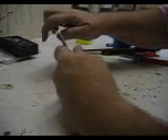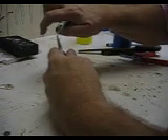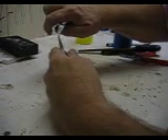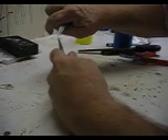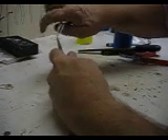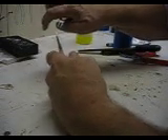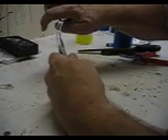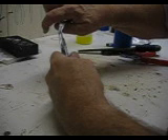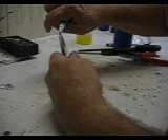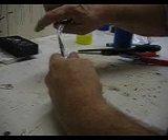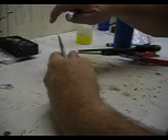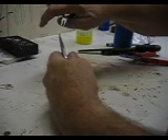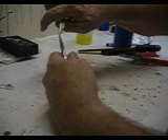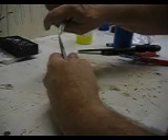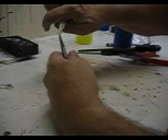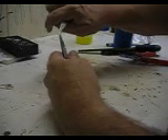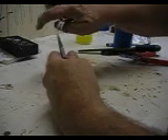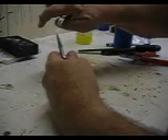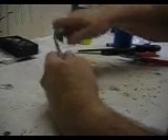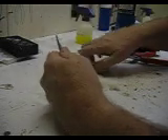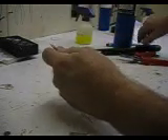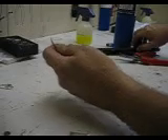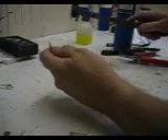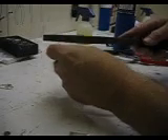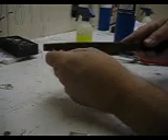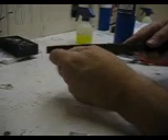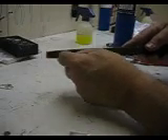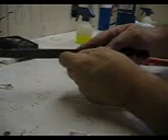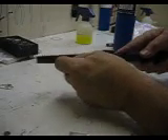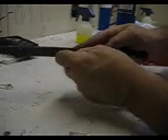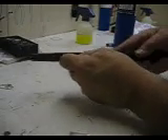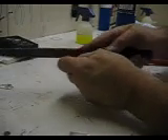Then you want it to look like one piece of steel, so you want to adjust the jaws. Then I like to take the tip and file it at 45 degrees so it's easier to pick up solder.